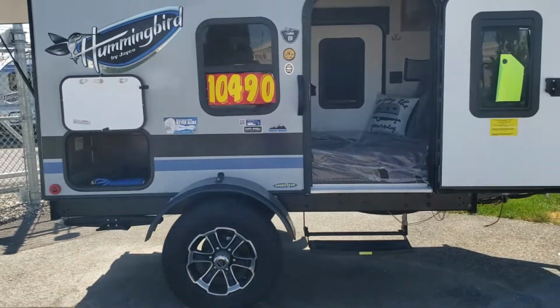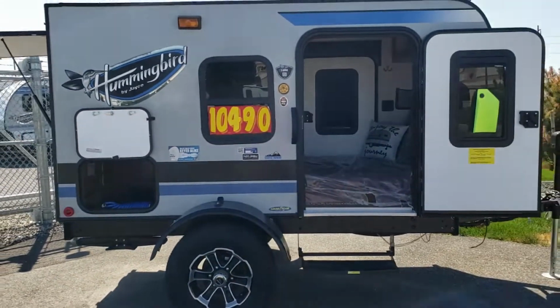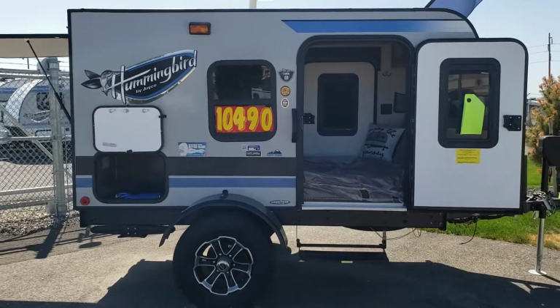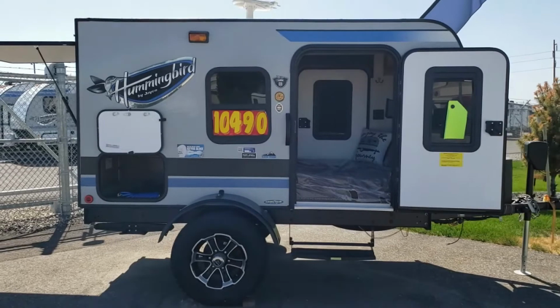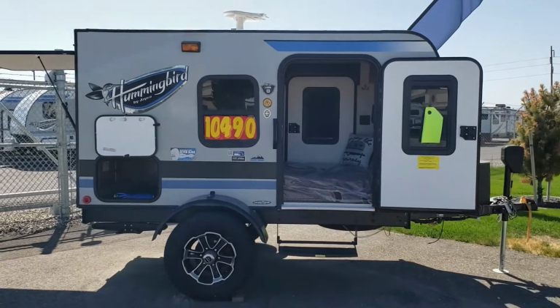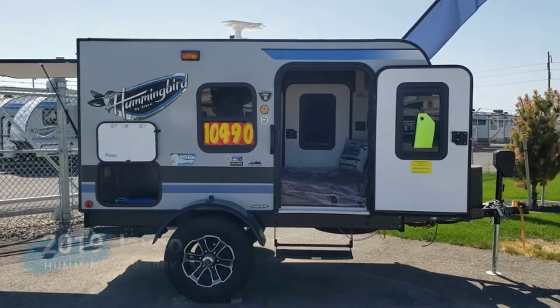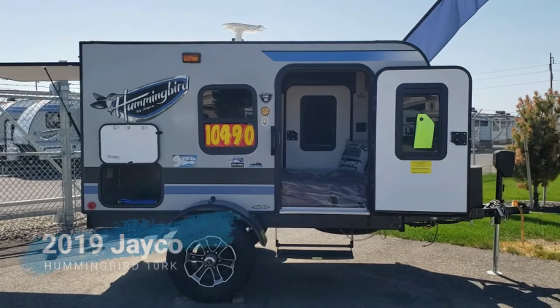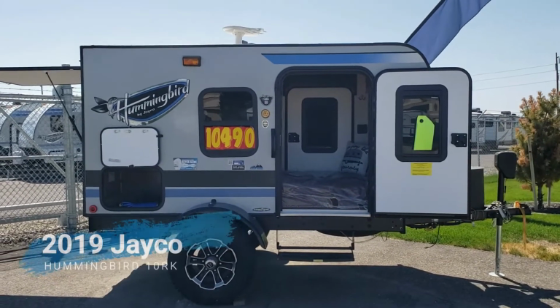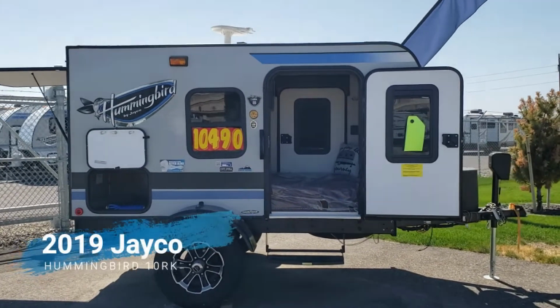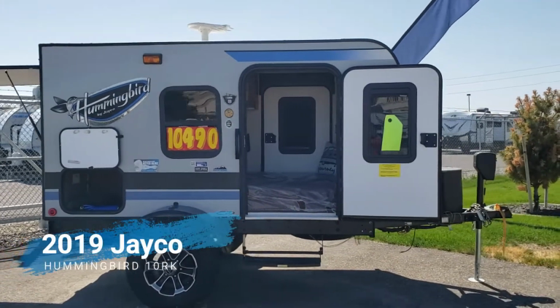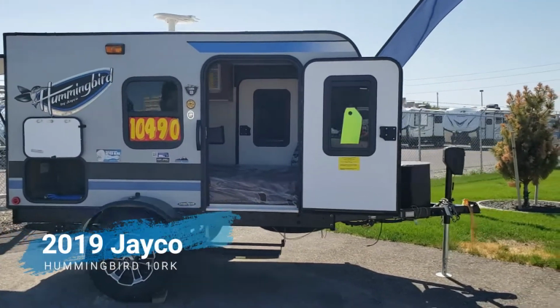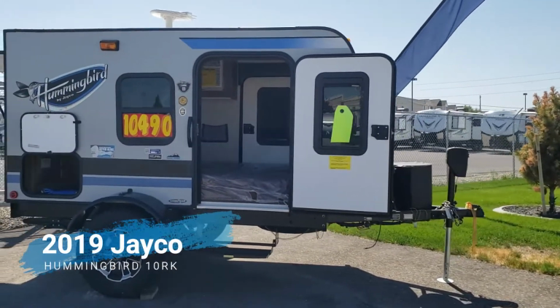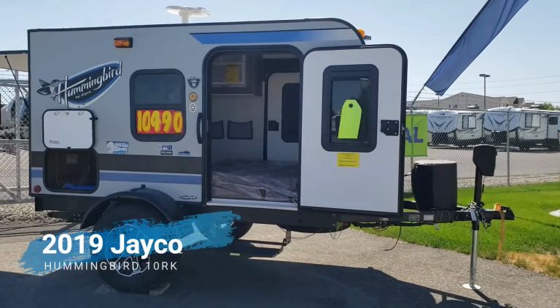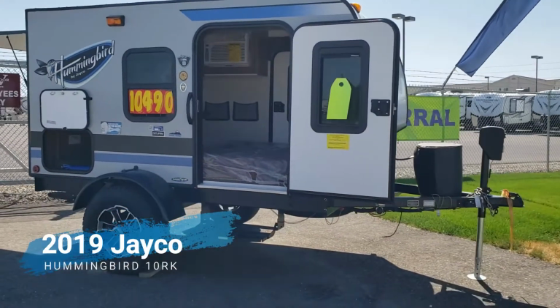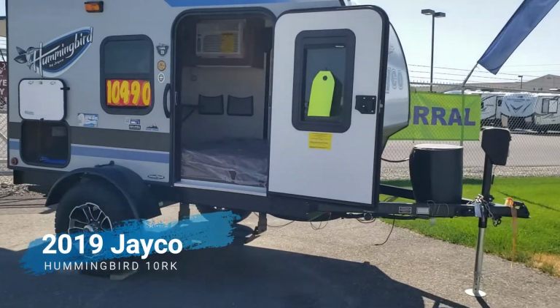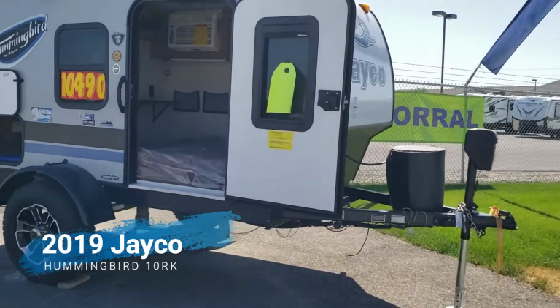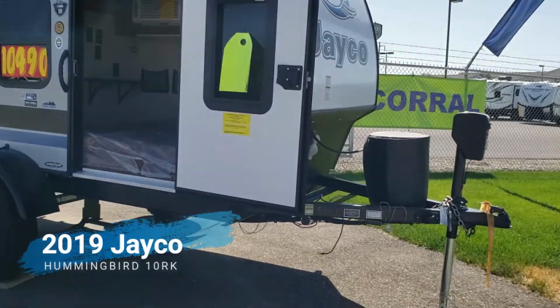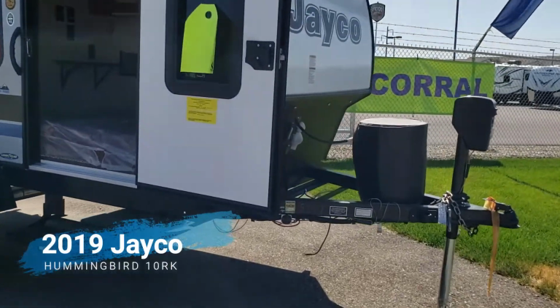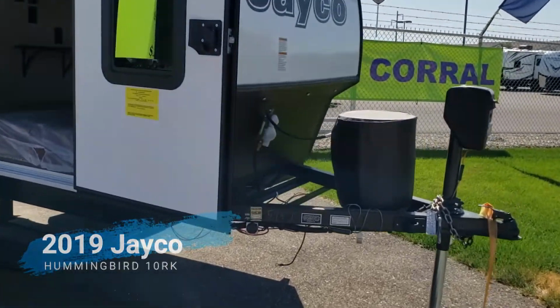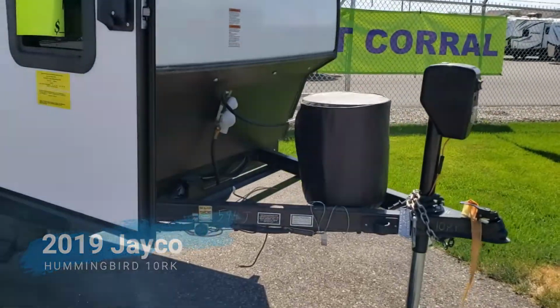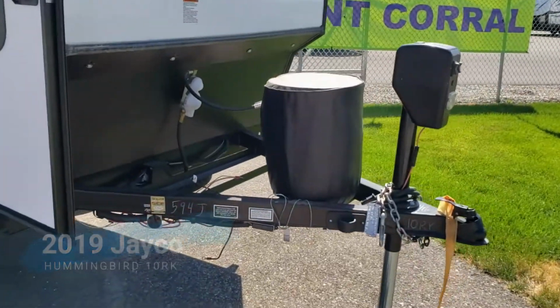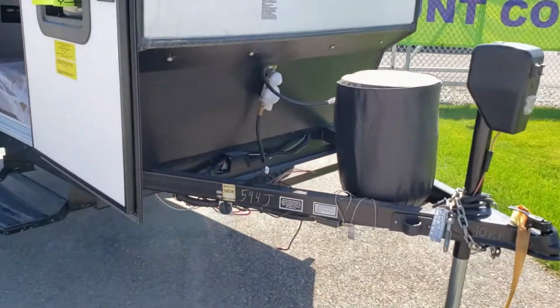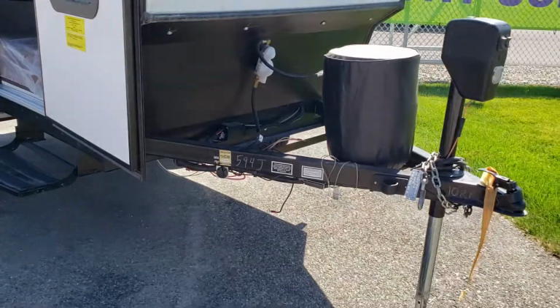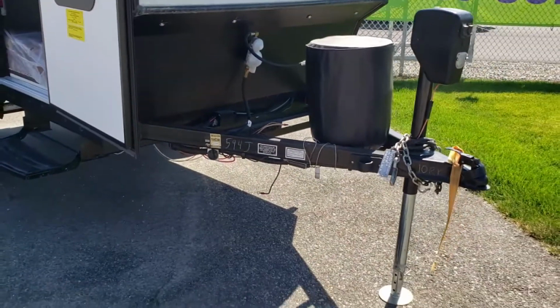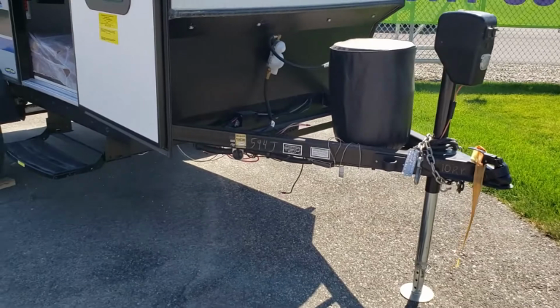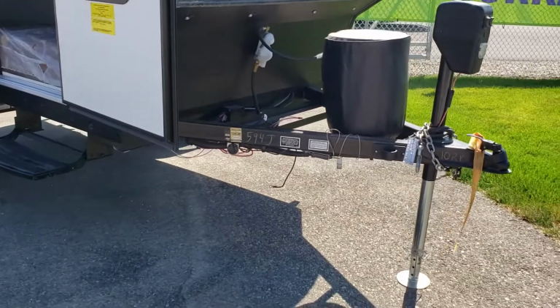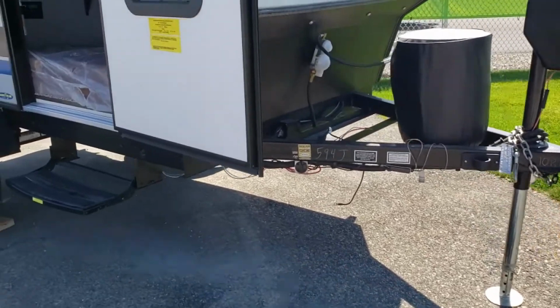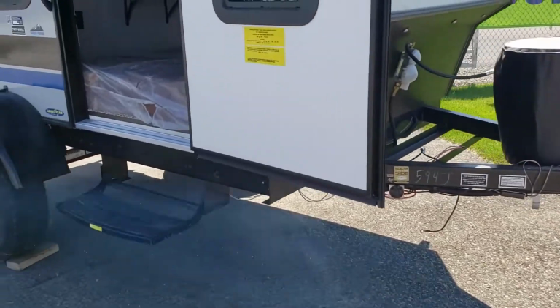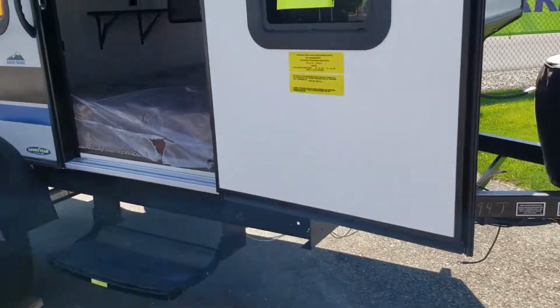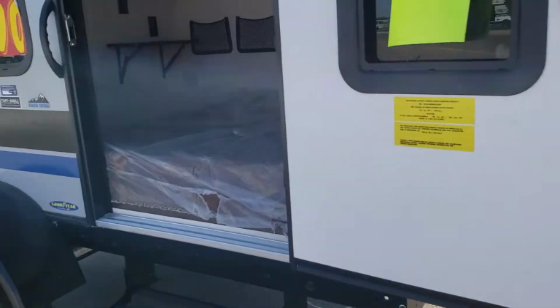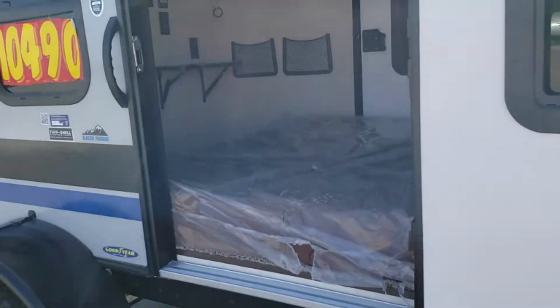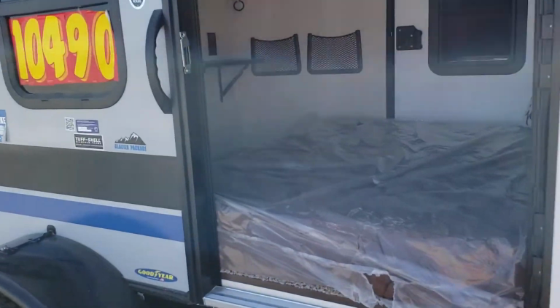As you can see, it's got a lot of ground clearance, so you can take this kind of off-road. You've got a little propane tank up front. You've got enough room for a couple batteries, at least two. It's got solar prep on it.